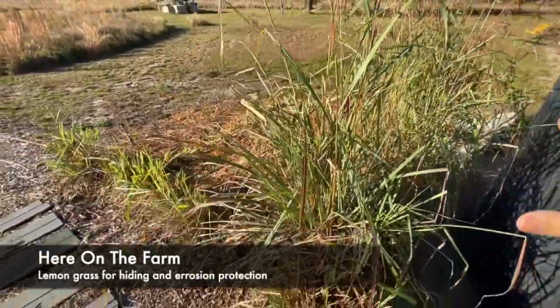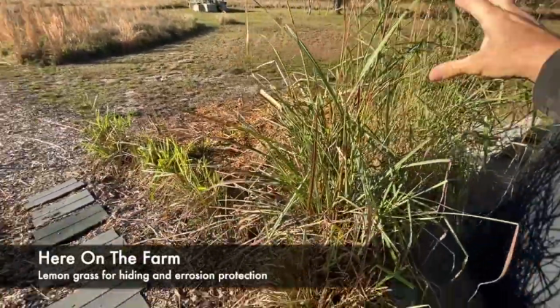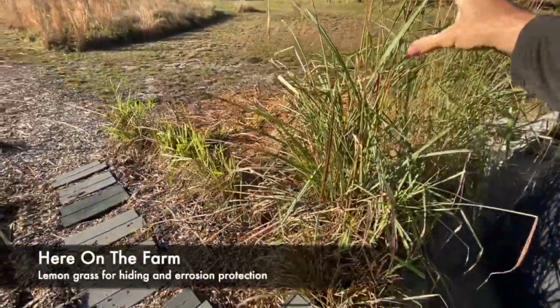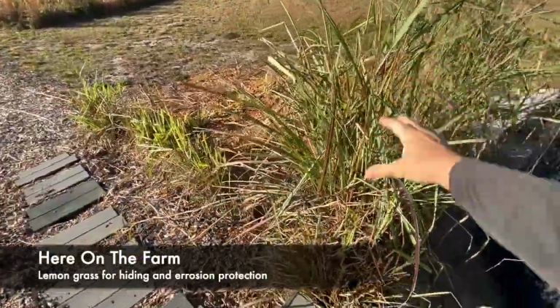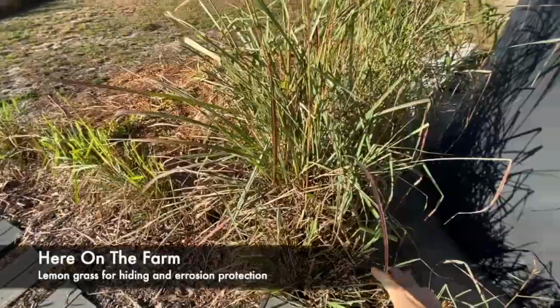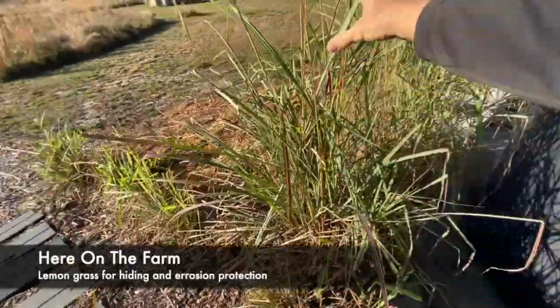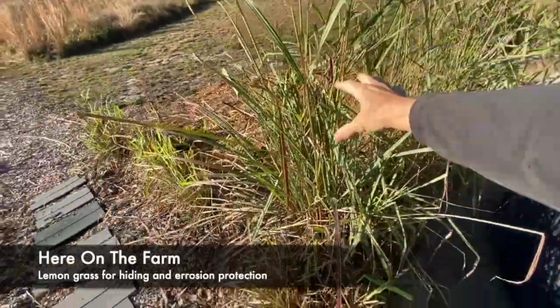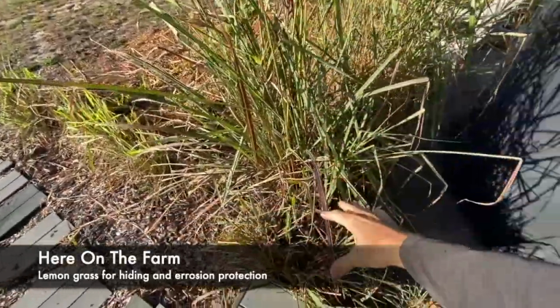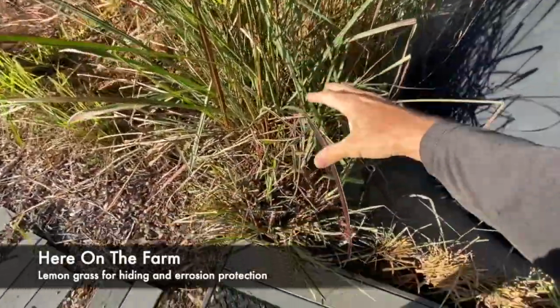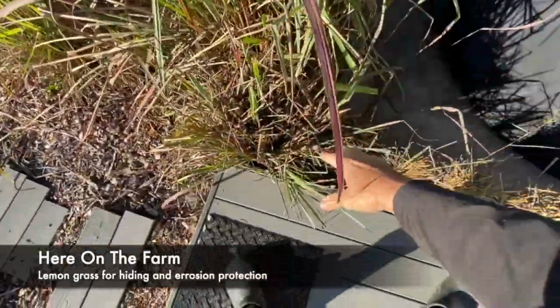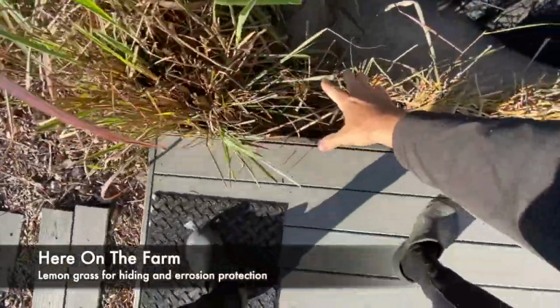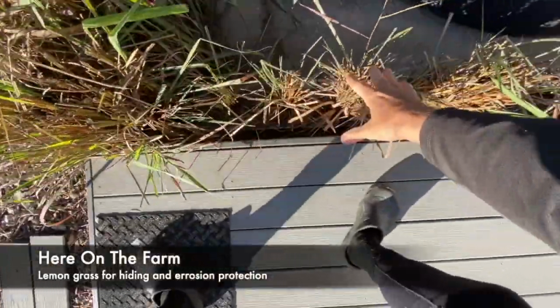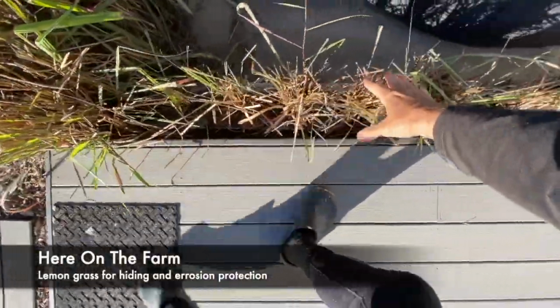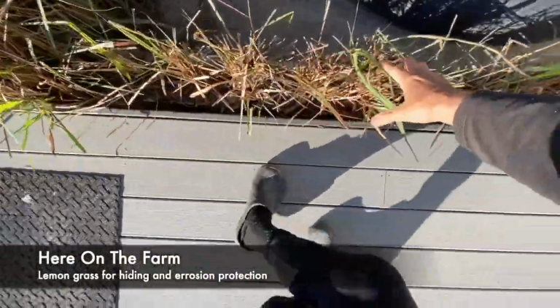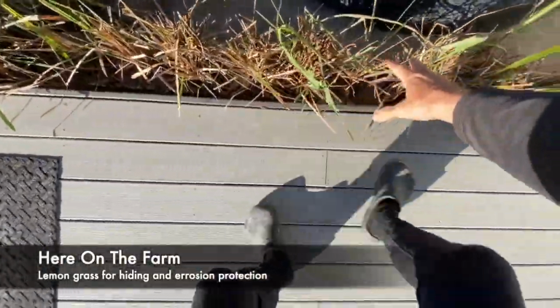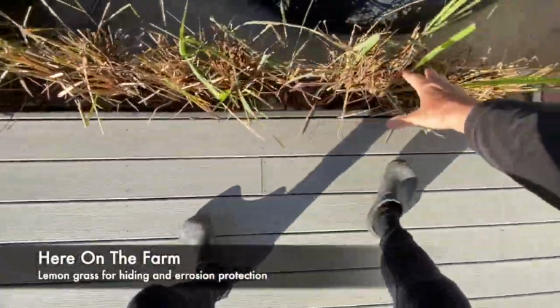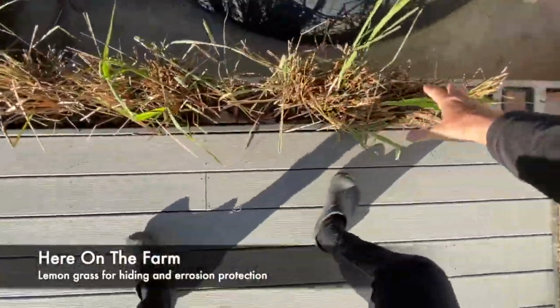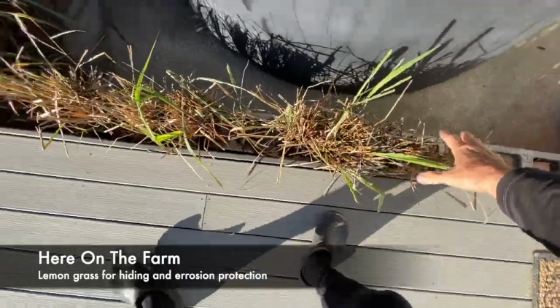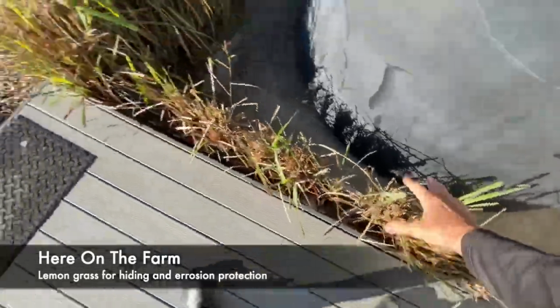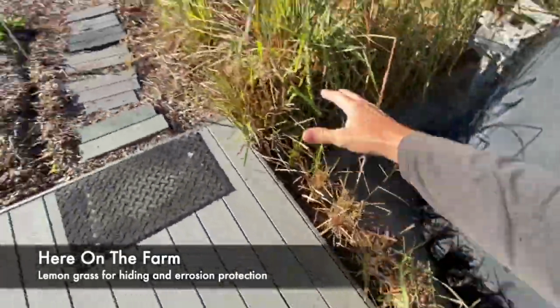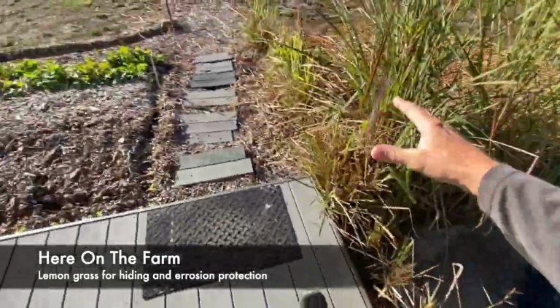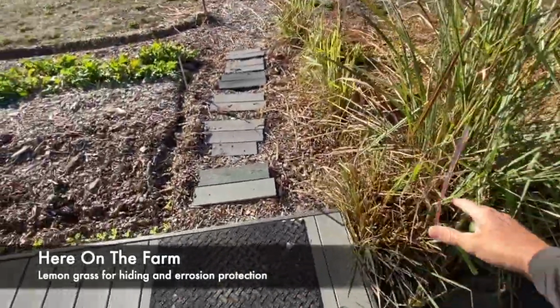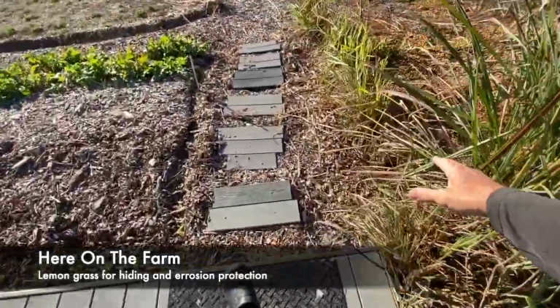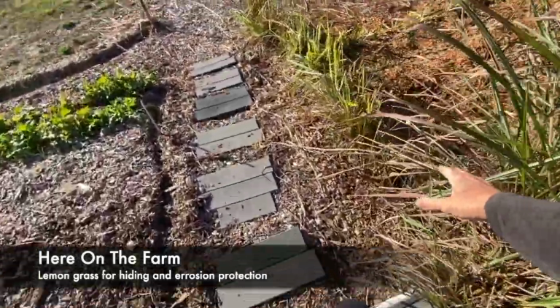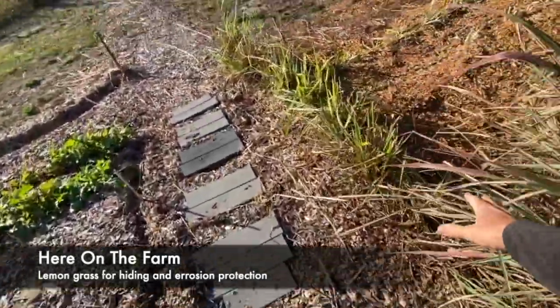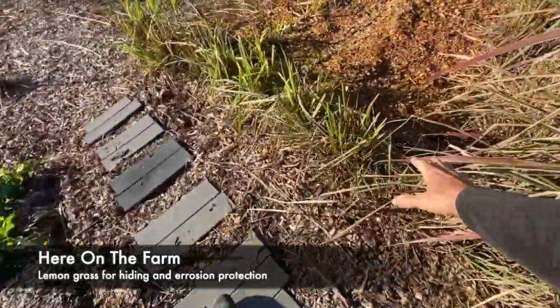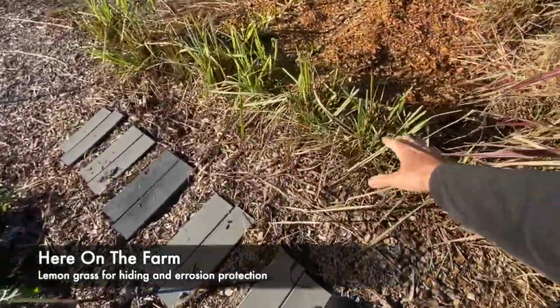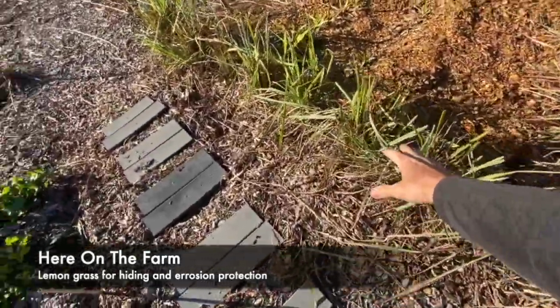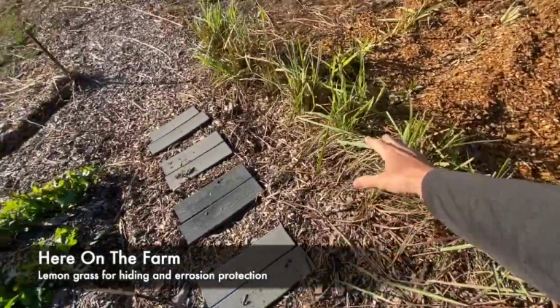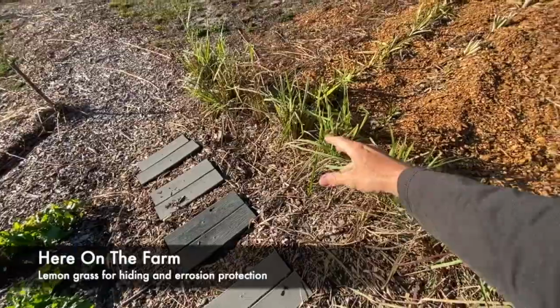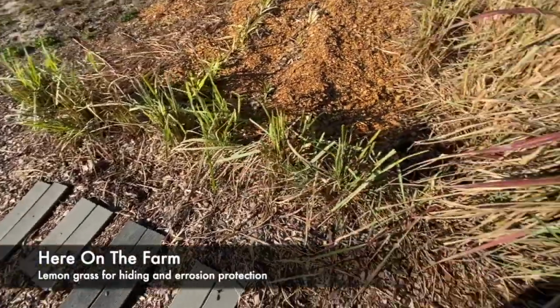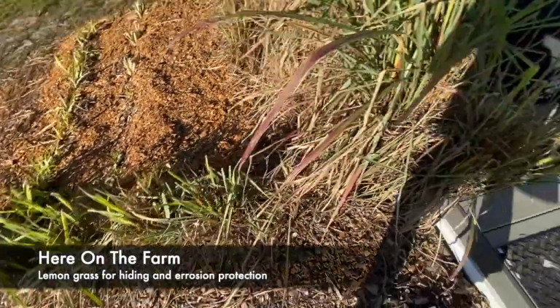When it gets too big in this area, I cut it back down here so that I can get through. Same thing with this little walkway right here.